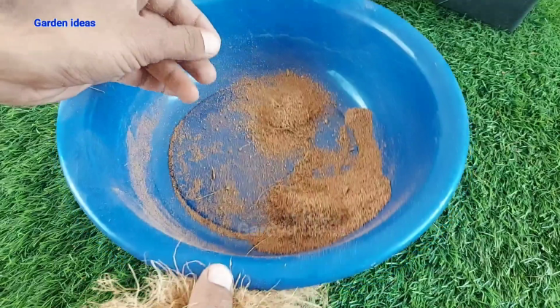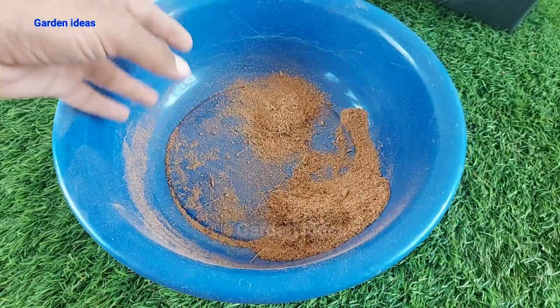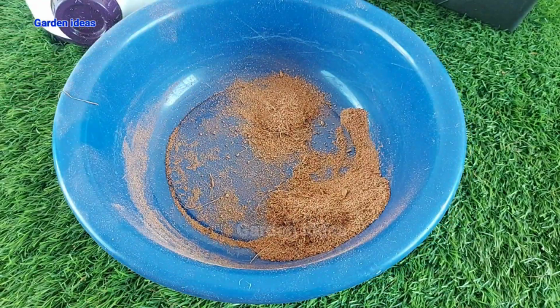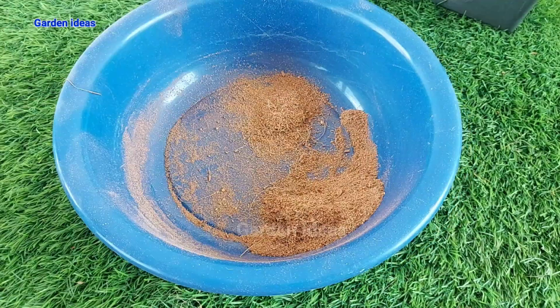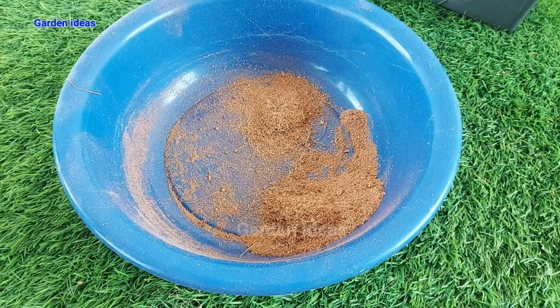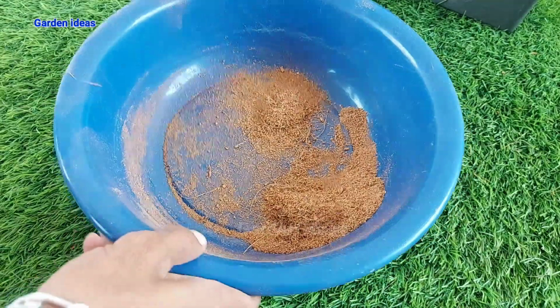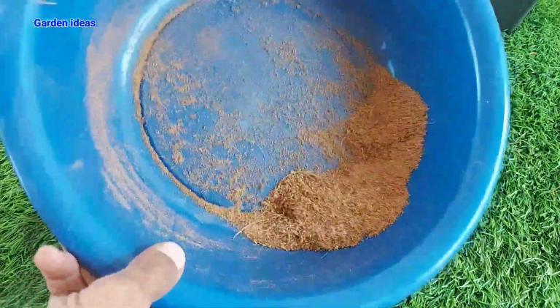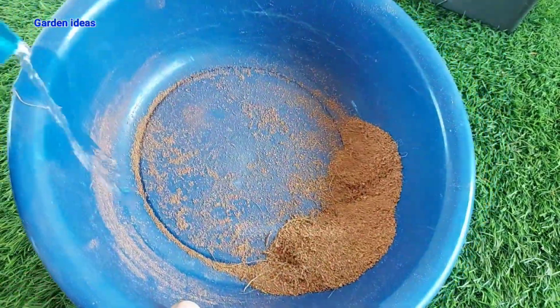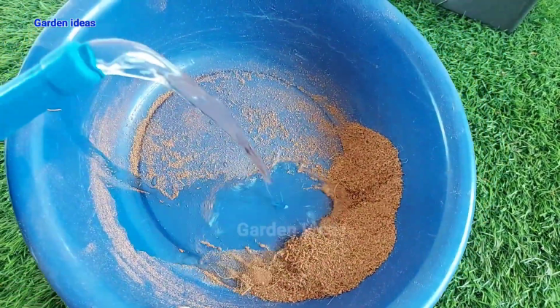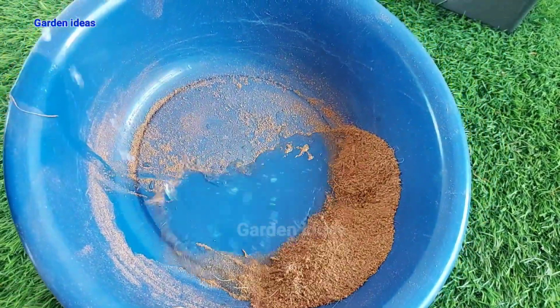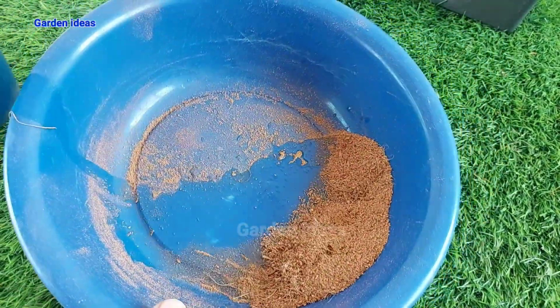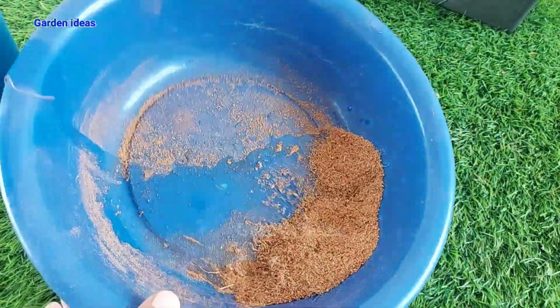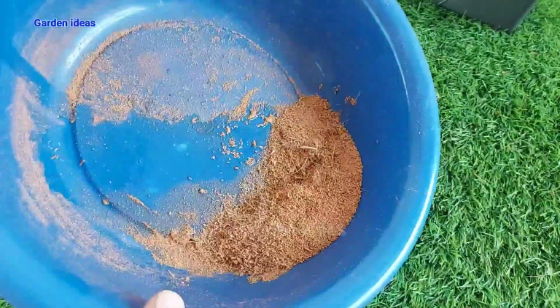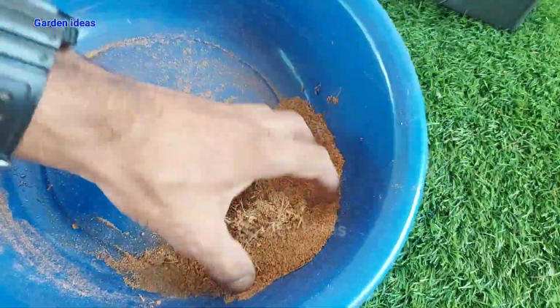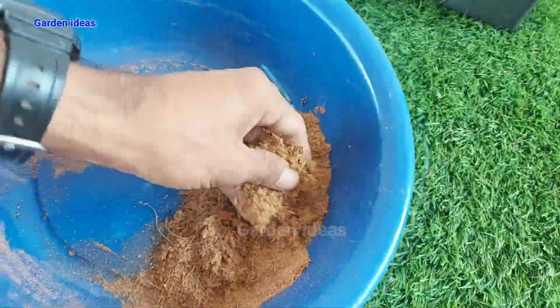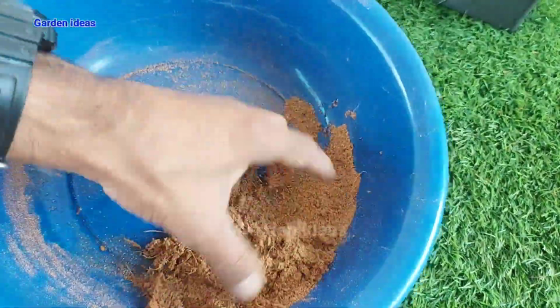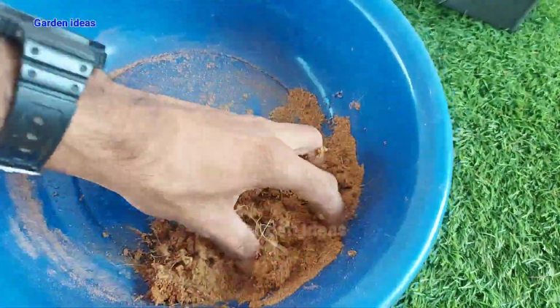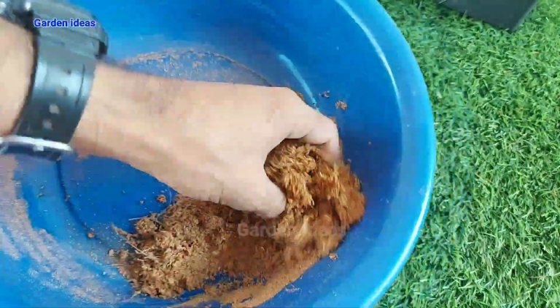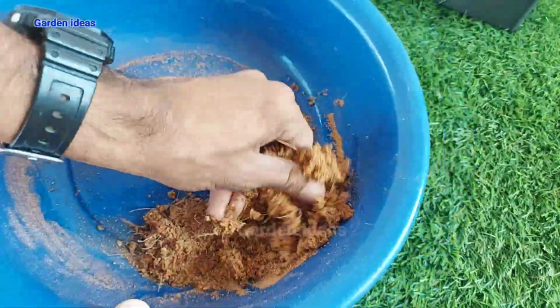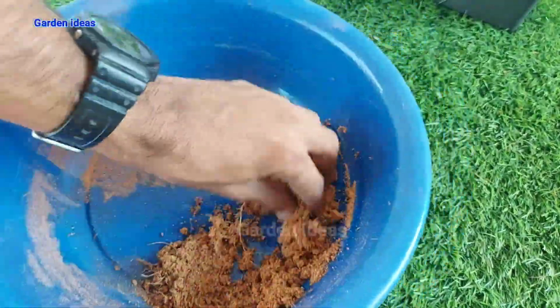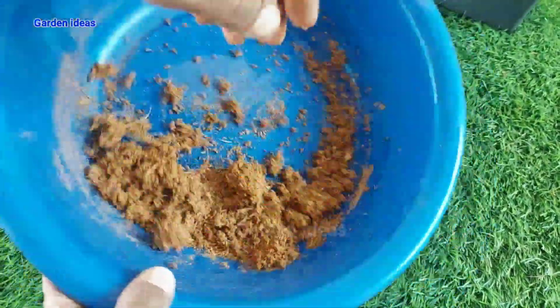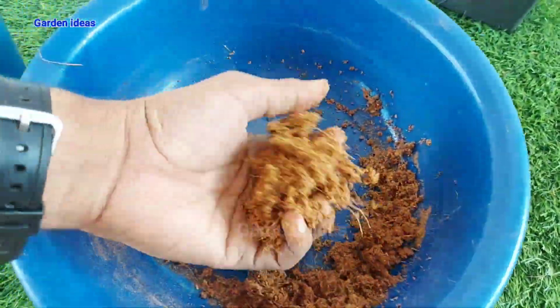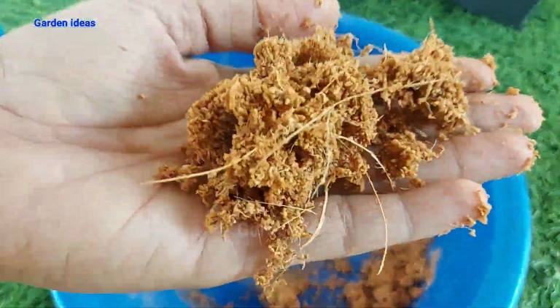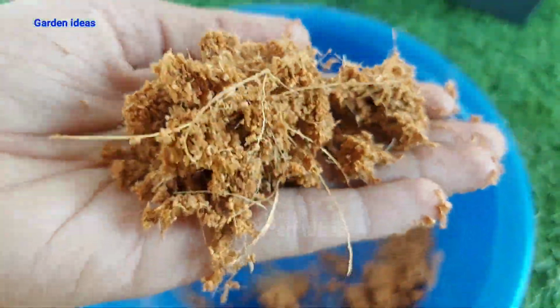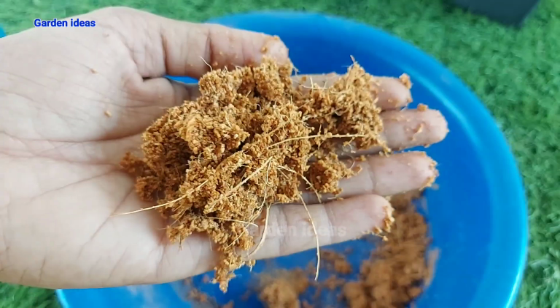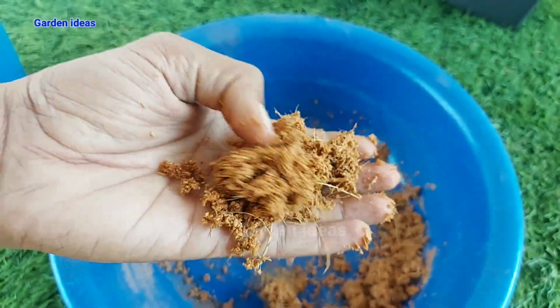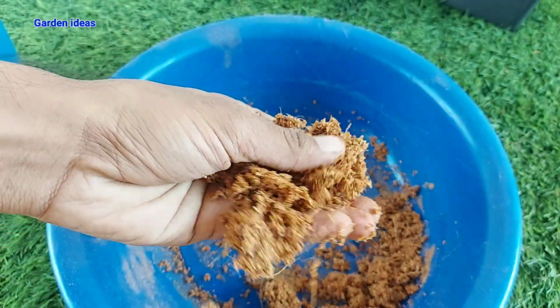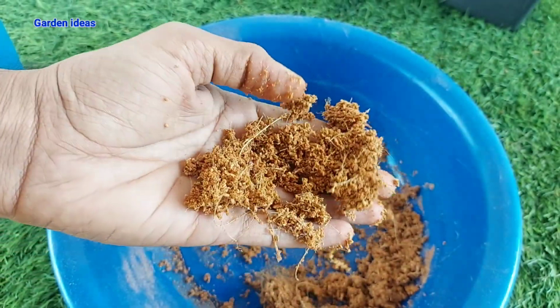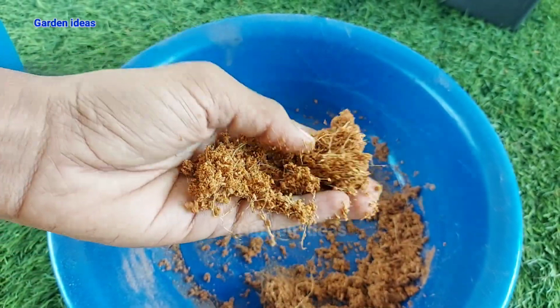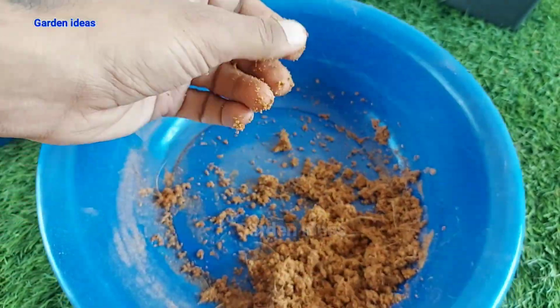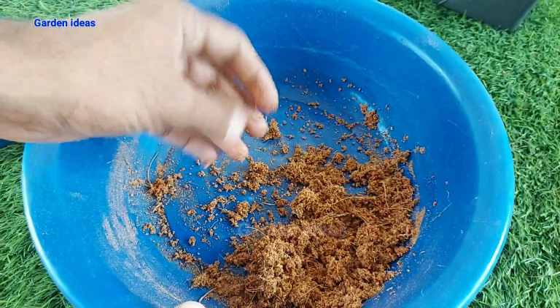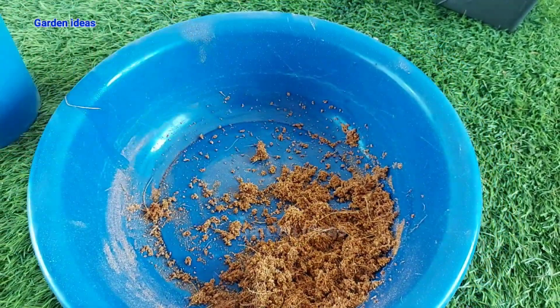Fresh coco peat is now available for our gardening. You can directly use it in soil or you can make it wet and use it in other soil mixes. Hope you liked this short tutorial on making coco peat at home. Thanks for watching and have a great day ahead.